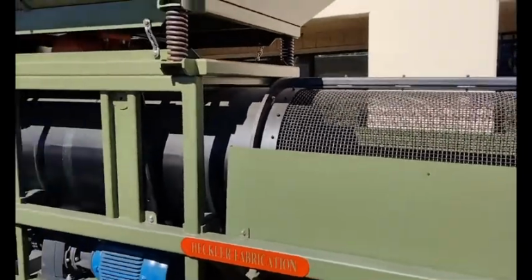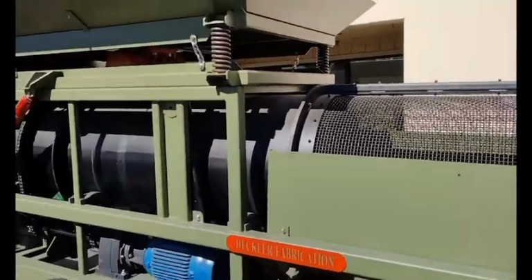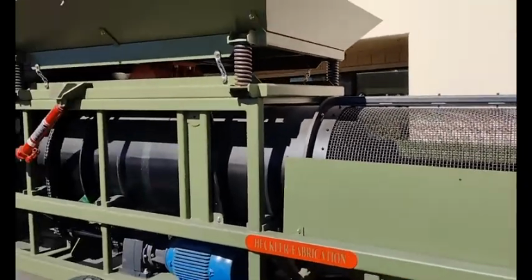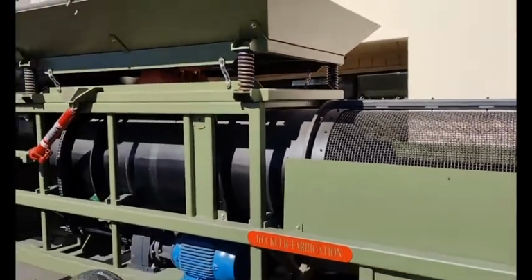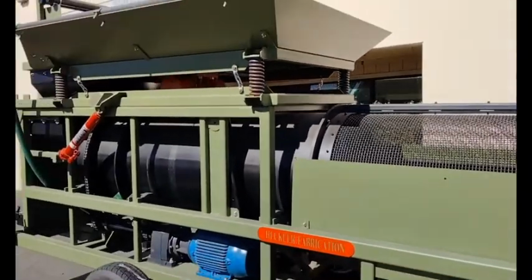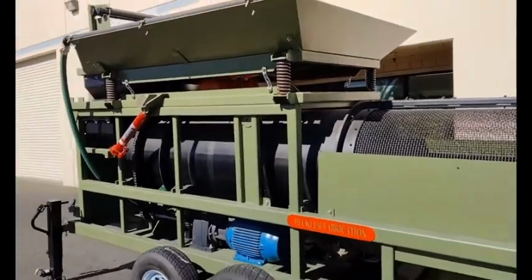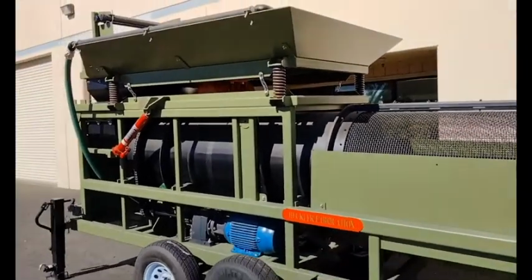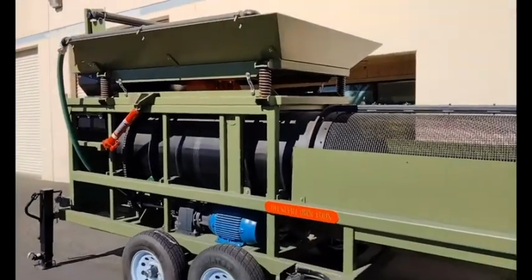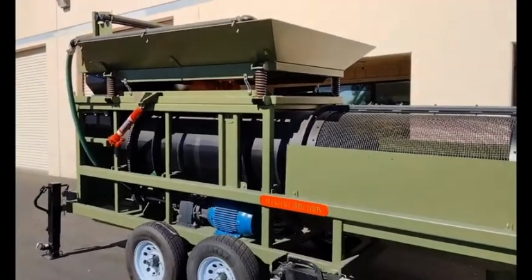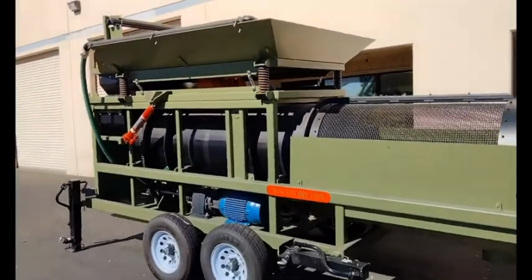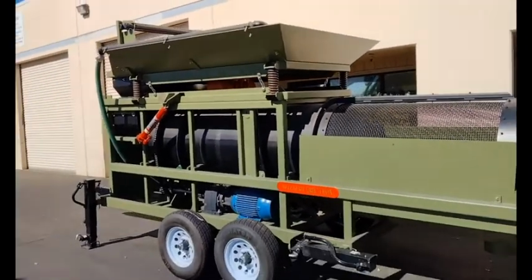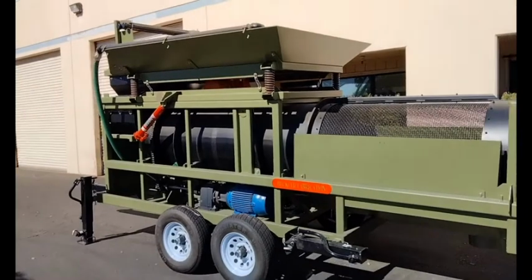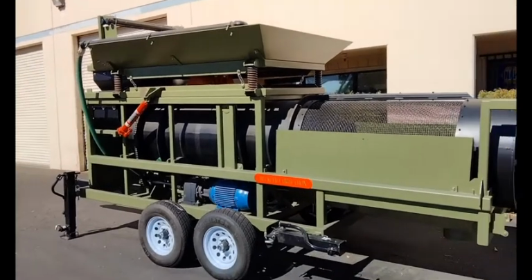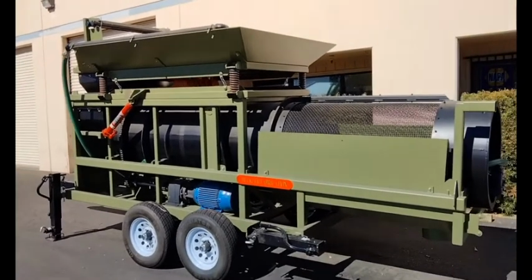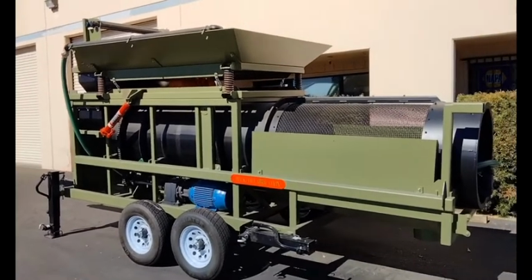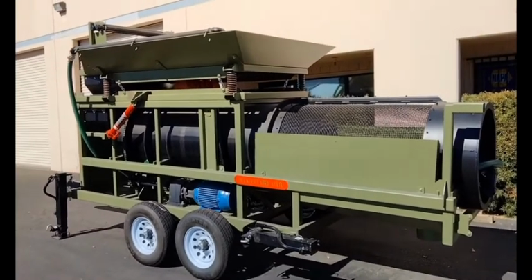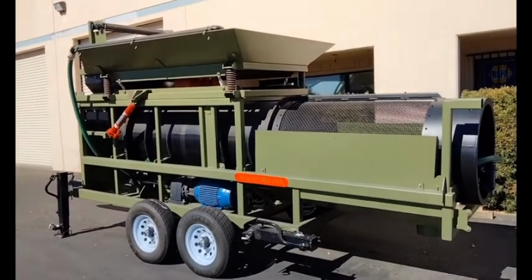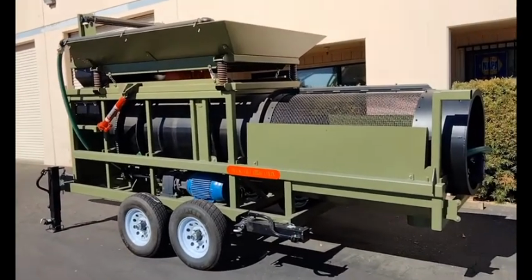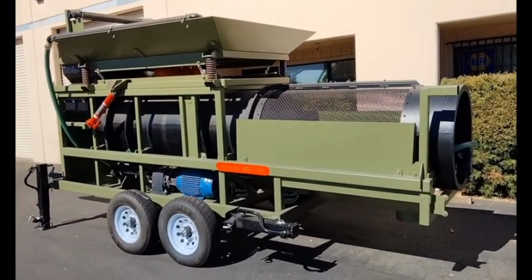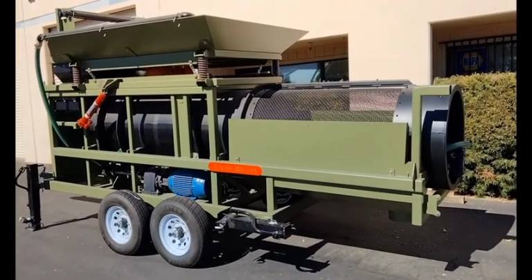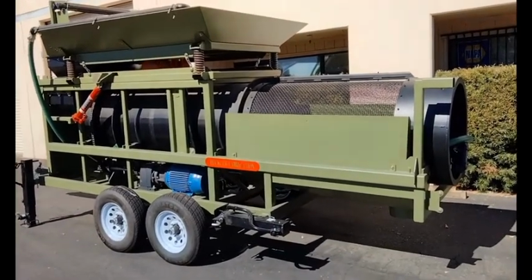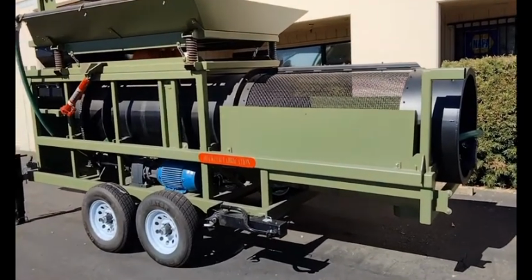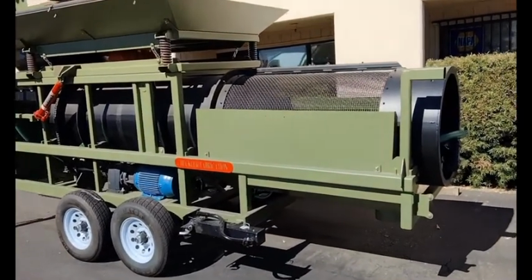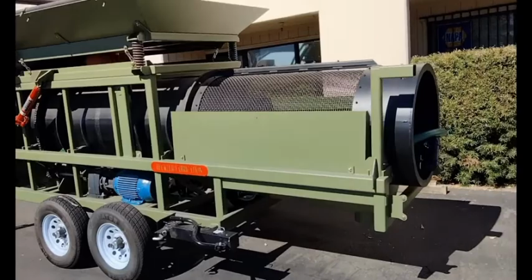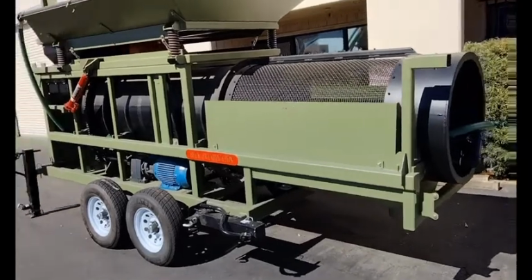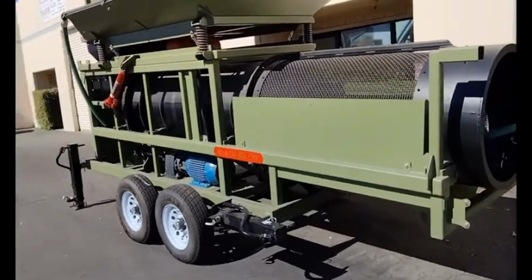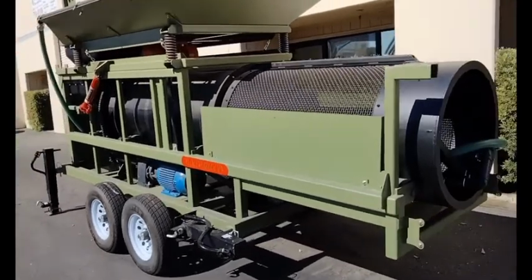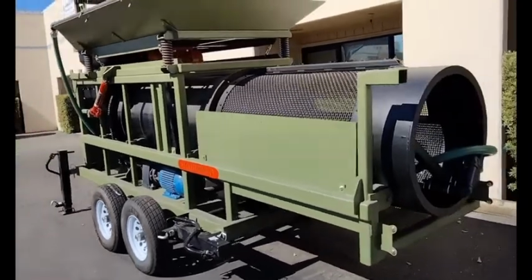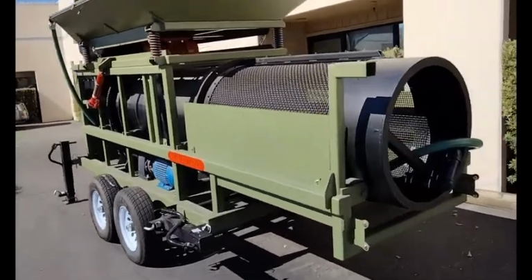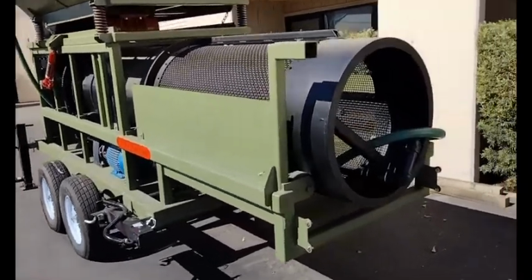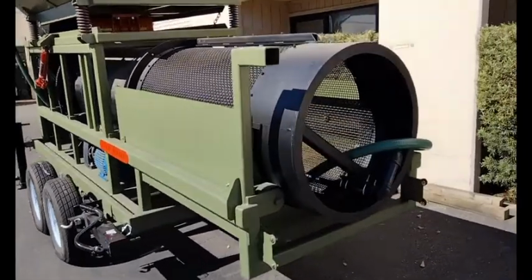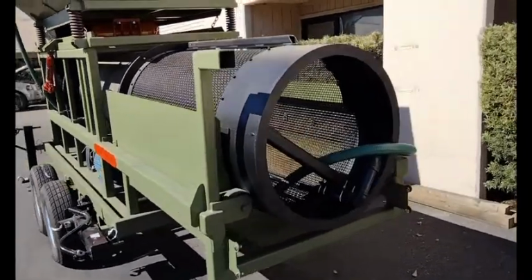Everything on this unit is fully adjustable: hopper angle, vibrational speed, vibrational weight, and barrel speed. It'll adjust from one RPM up to about 13.